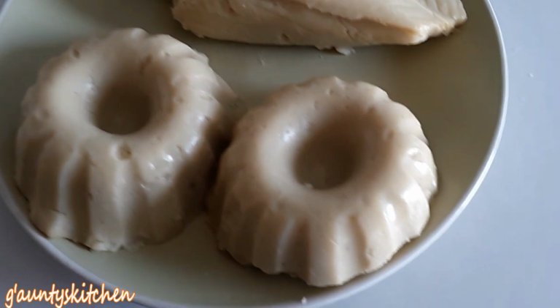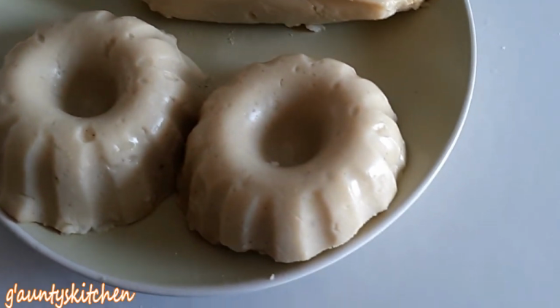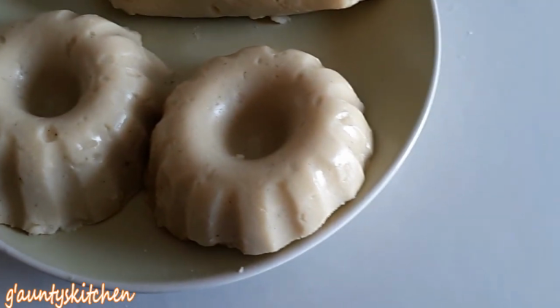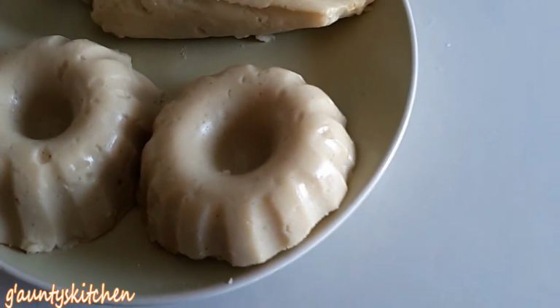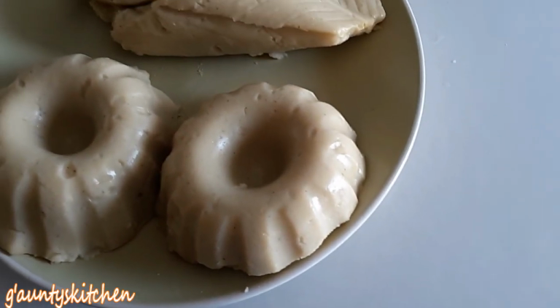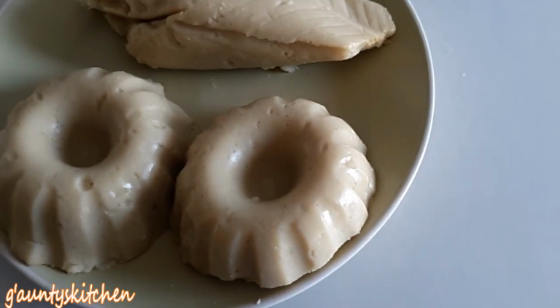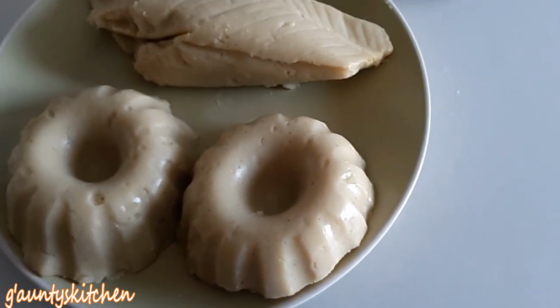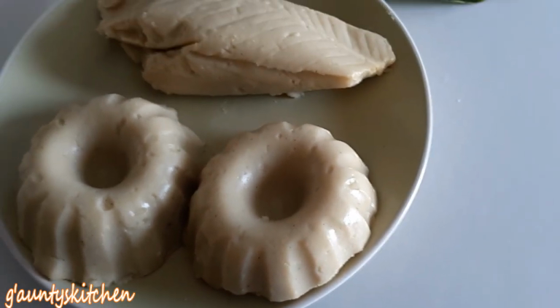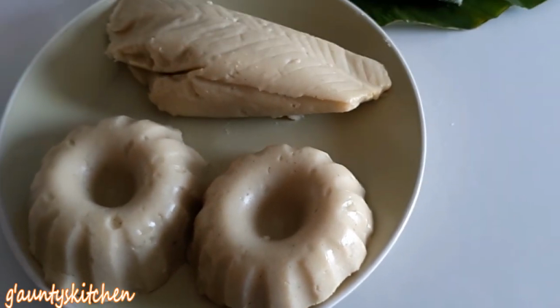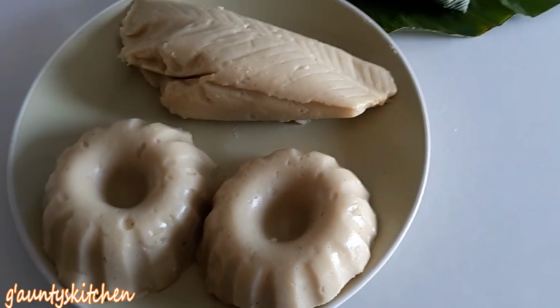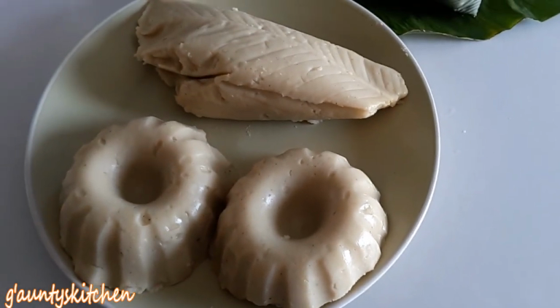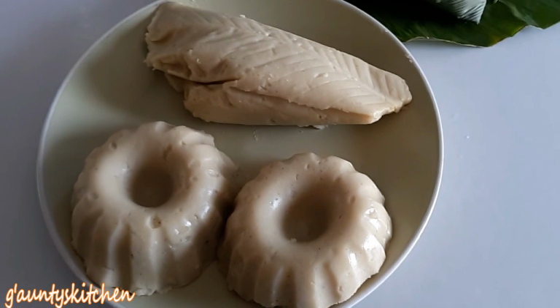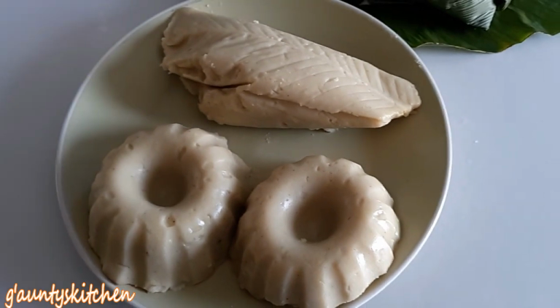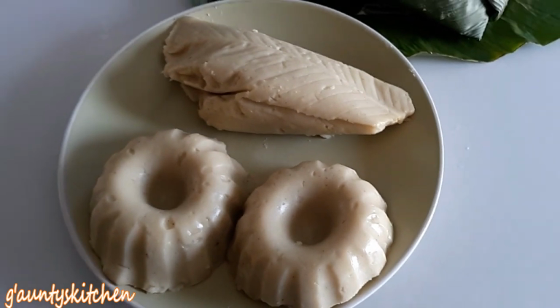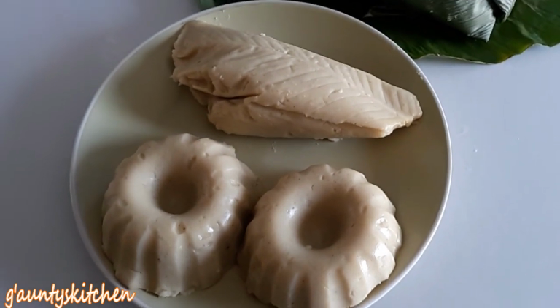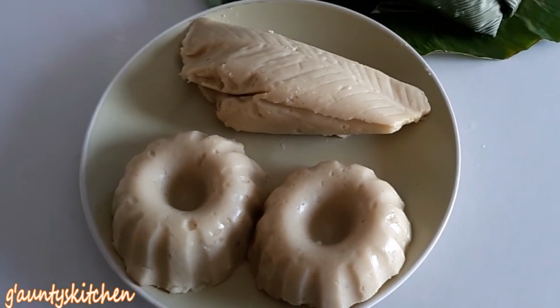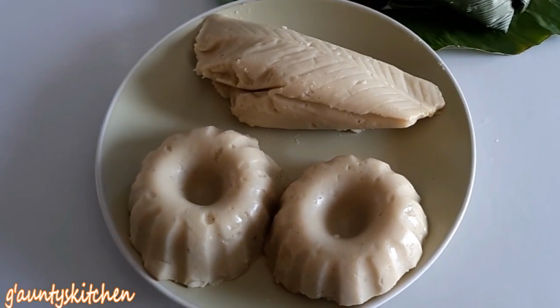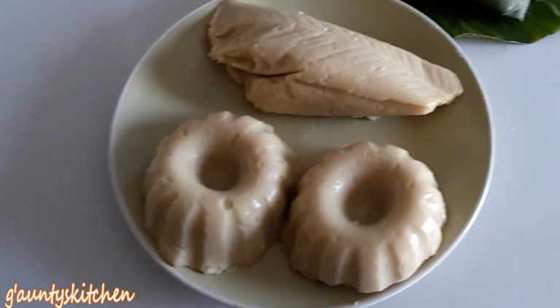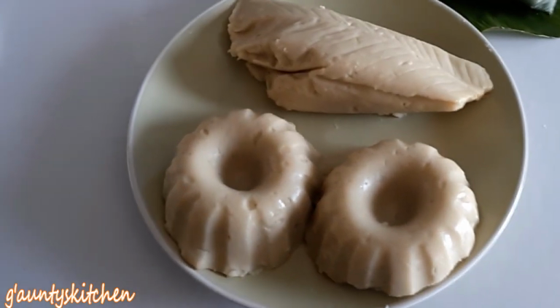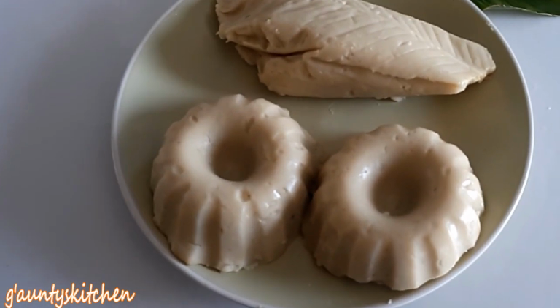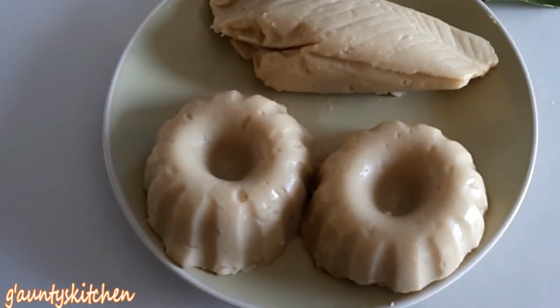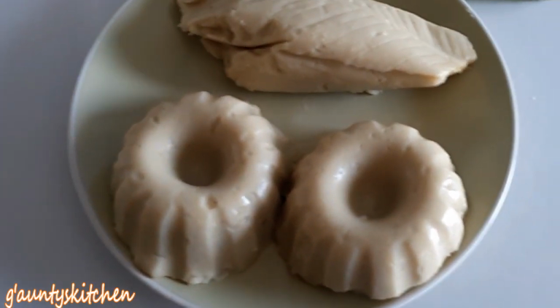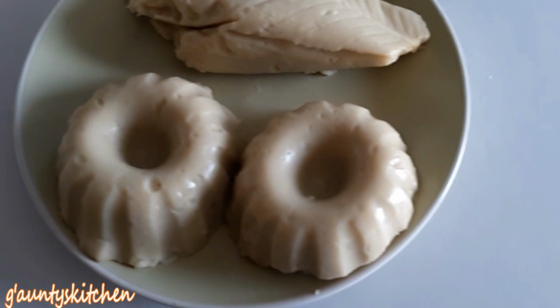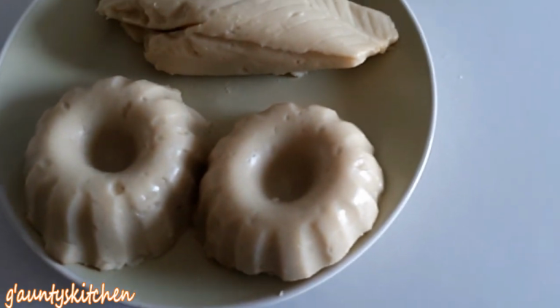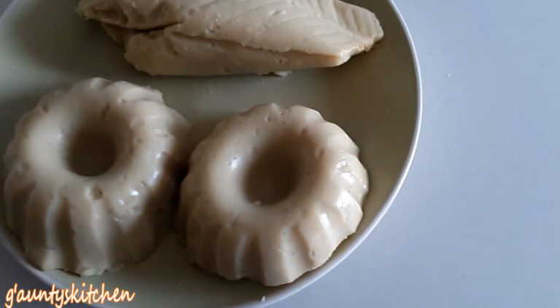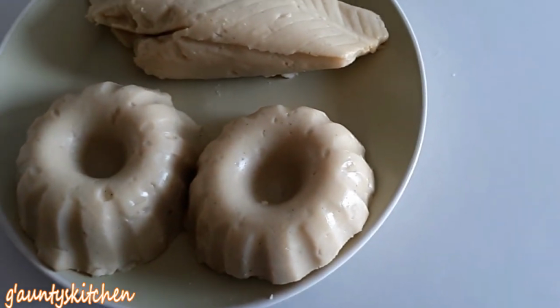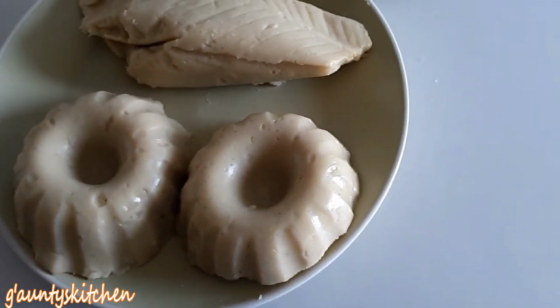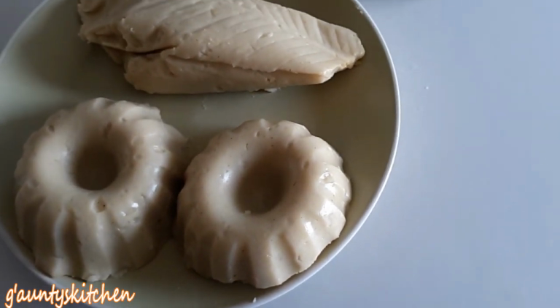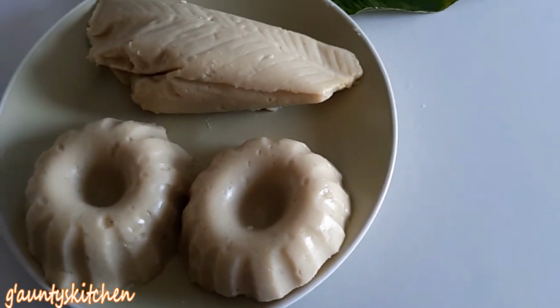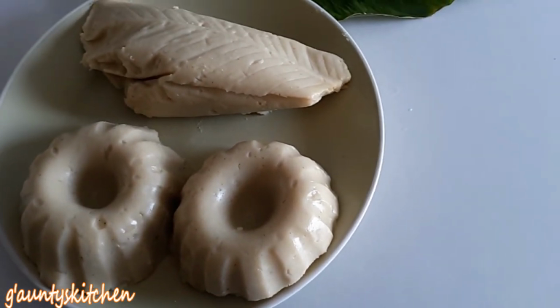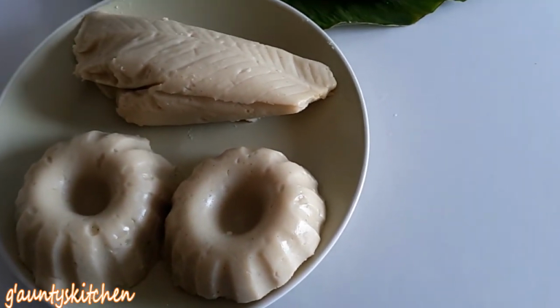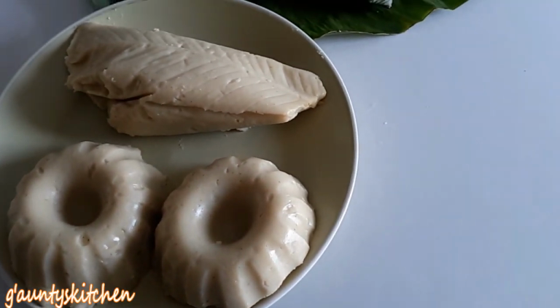The agidi made from yellow corn, ekotutu, is done. What looks like lumps is actually air bubbles. Thank you so much for watching — please like and subscribe. Bye, see you next time!